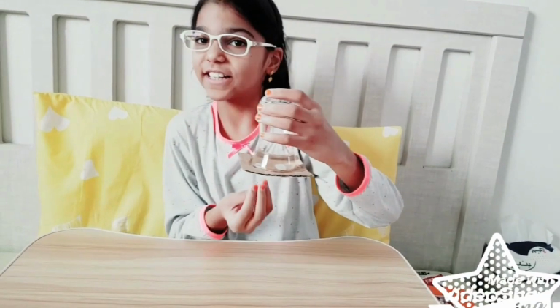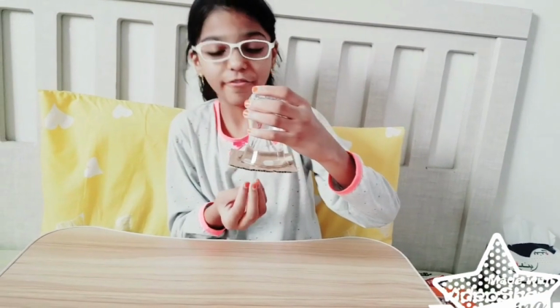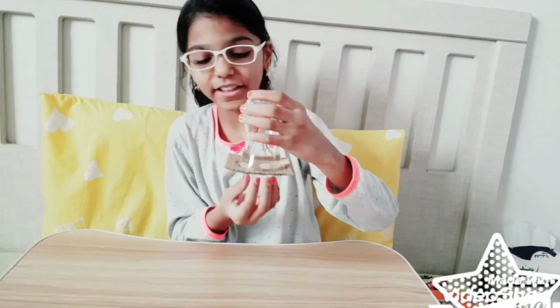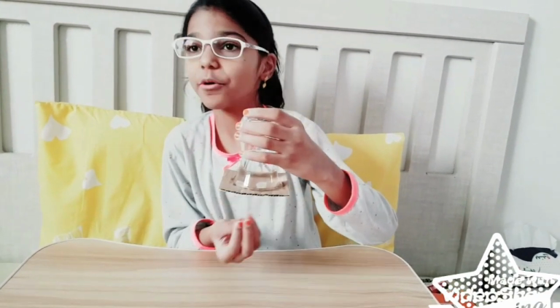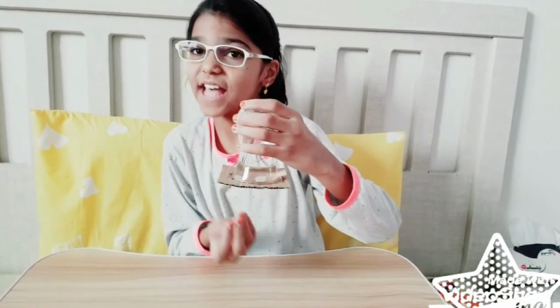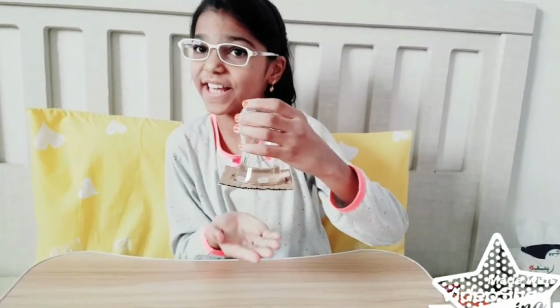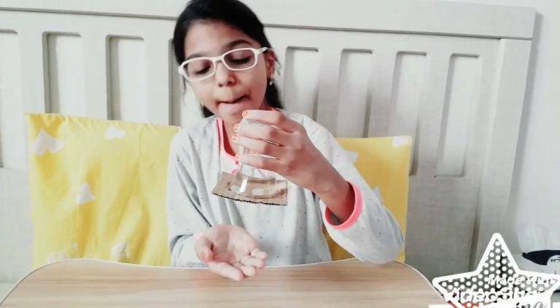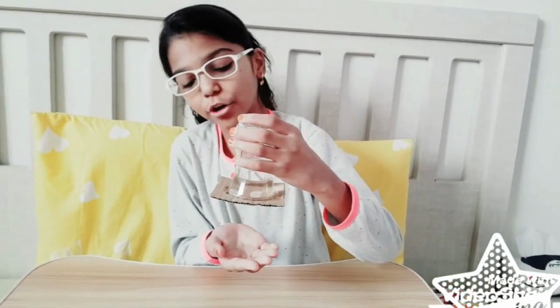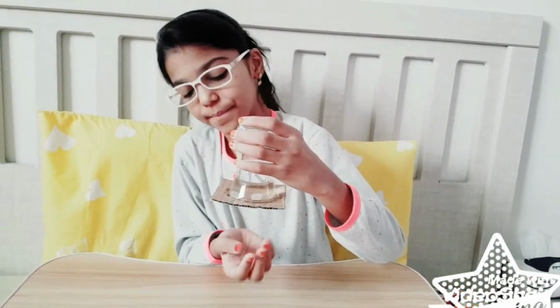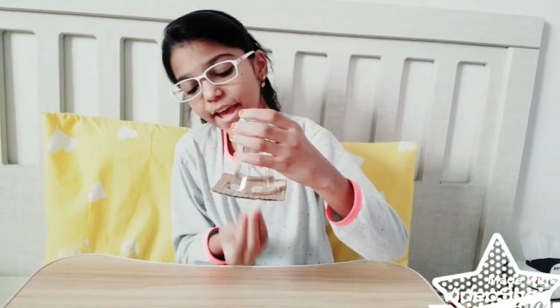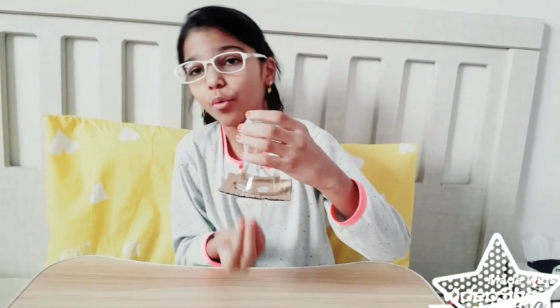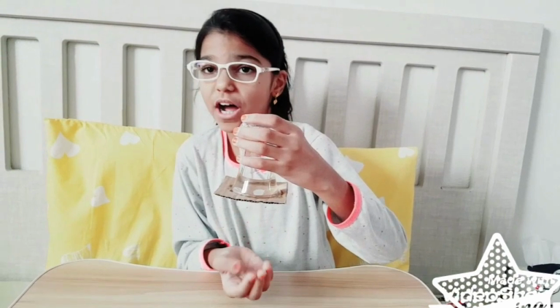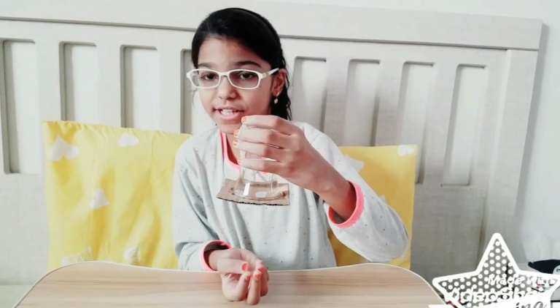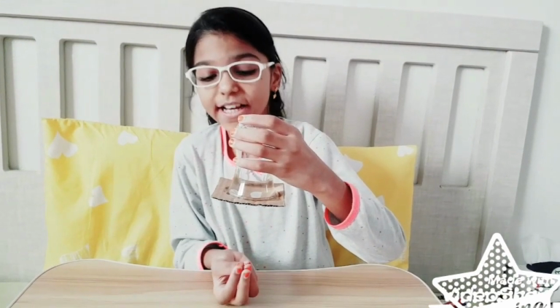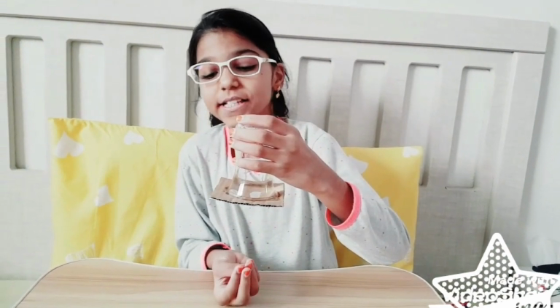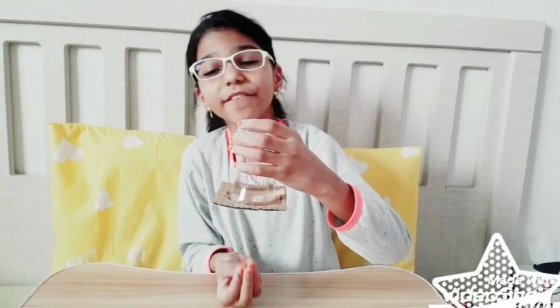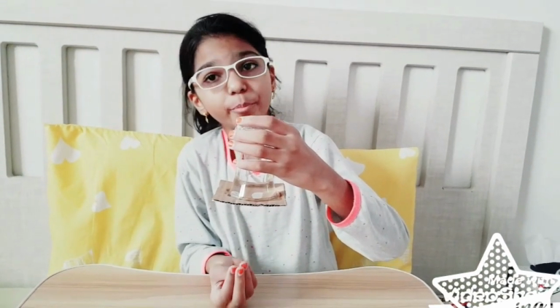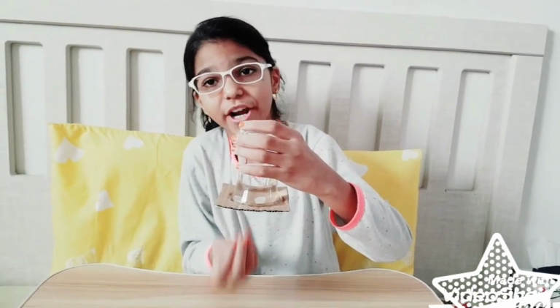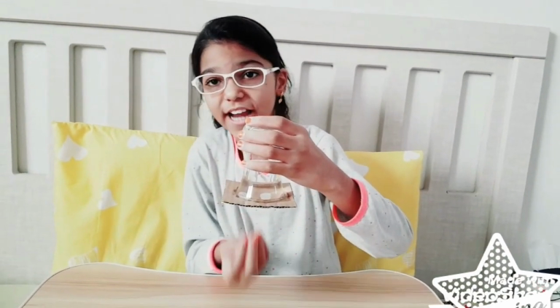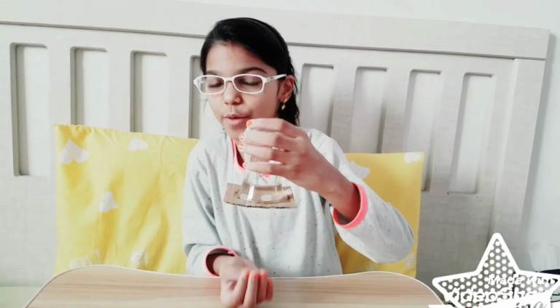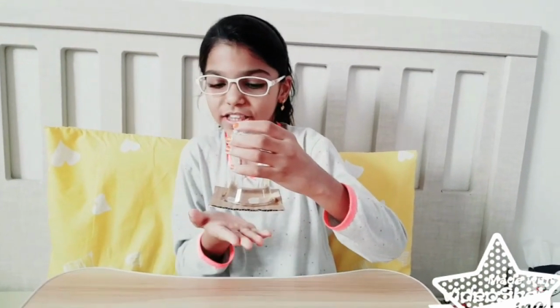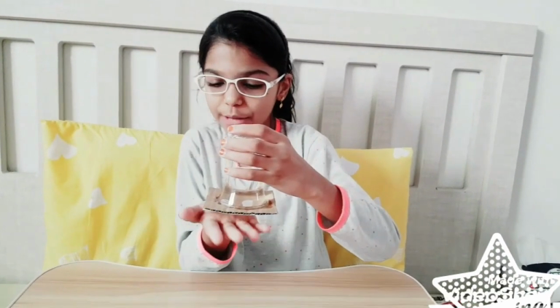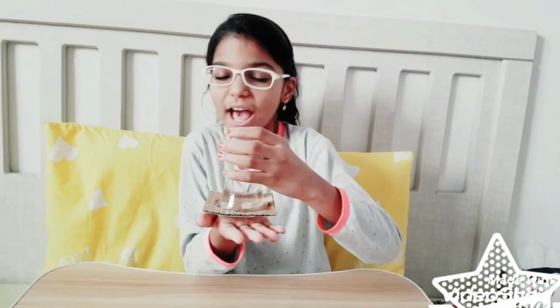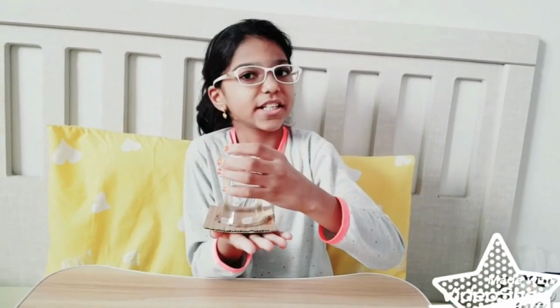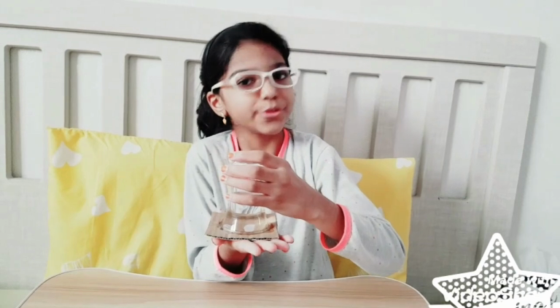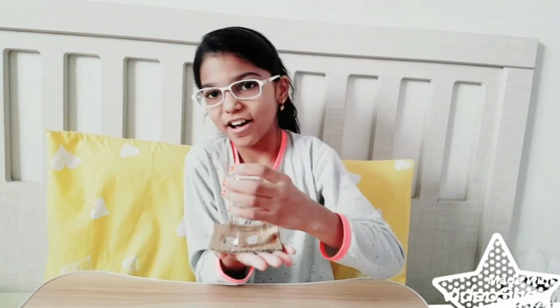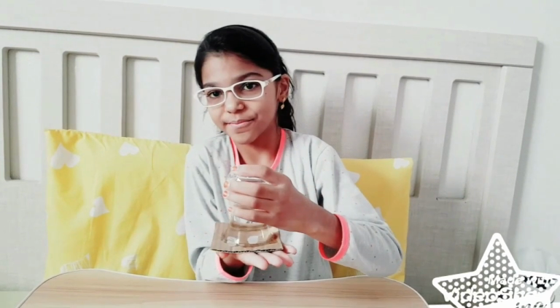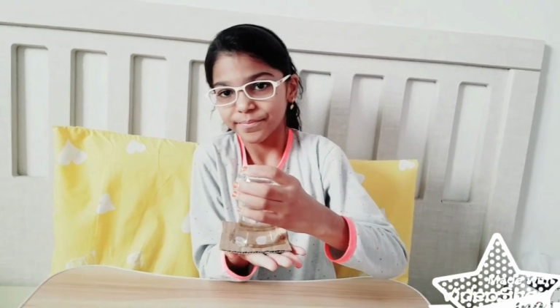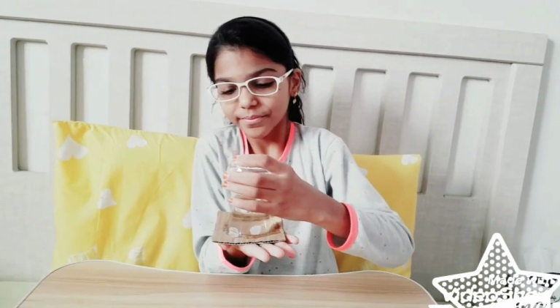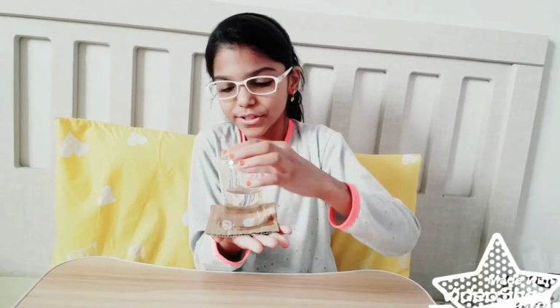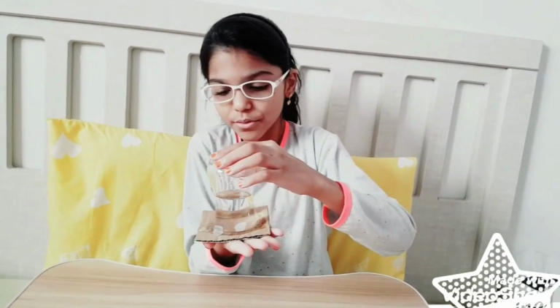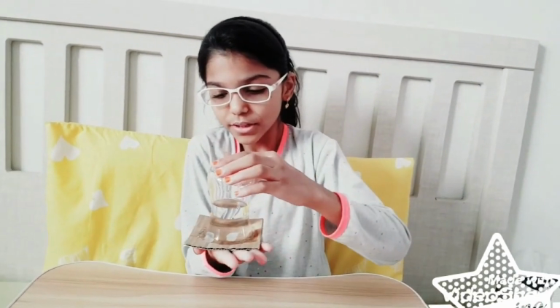Wow friends, the experiment worked! Why is the cardboard hanging? Because air on the downside is giving pressure, and that is why the cardboard has stuck to the glass.